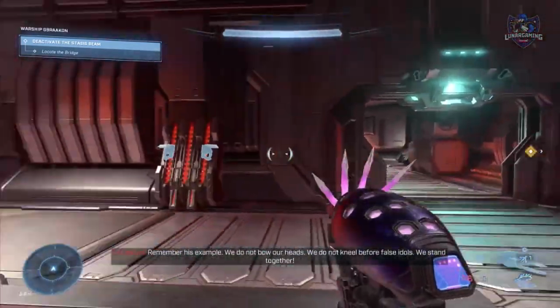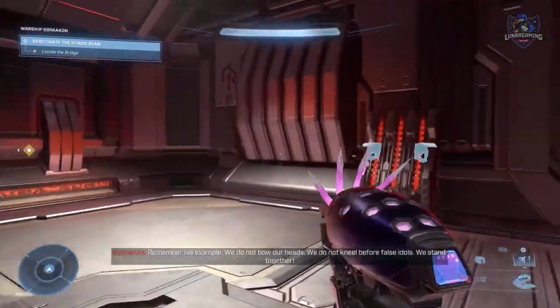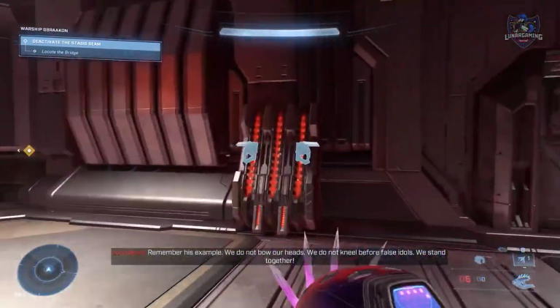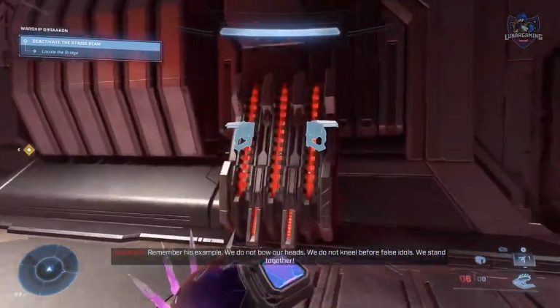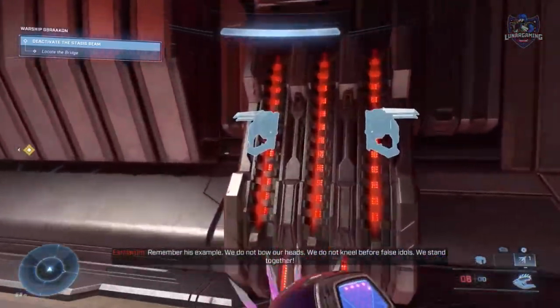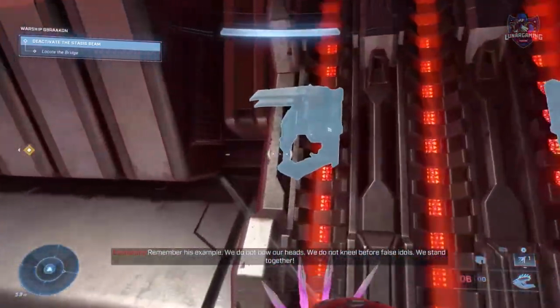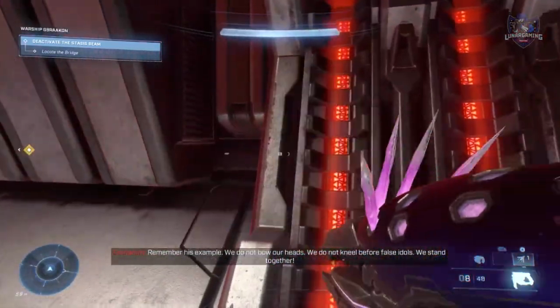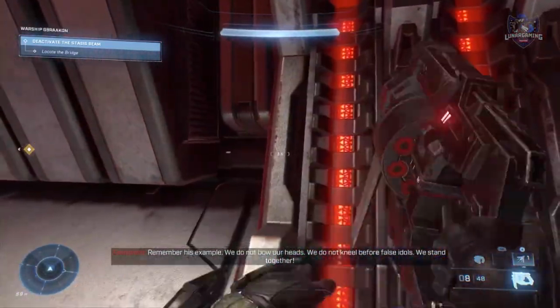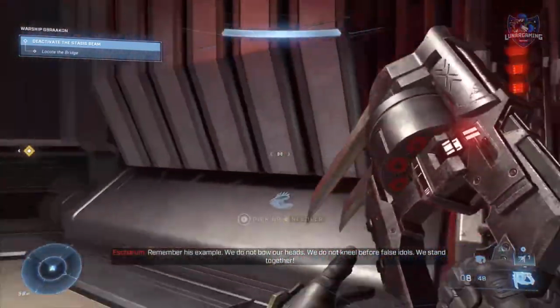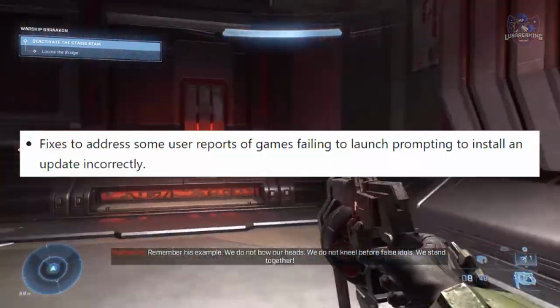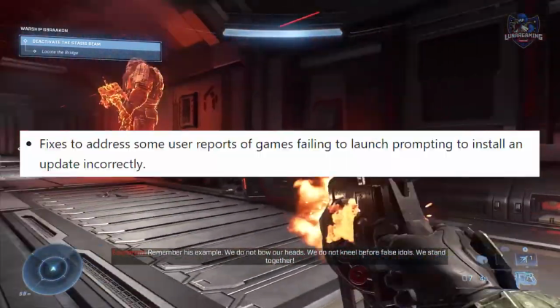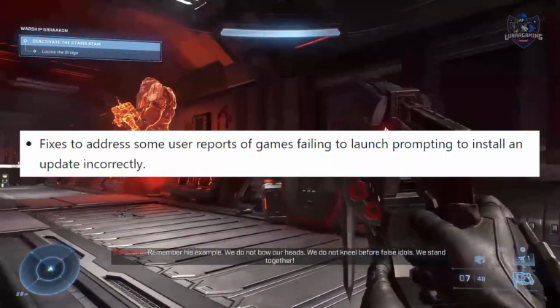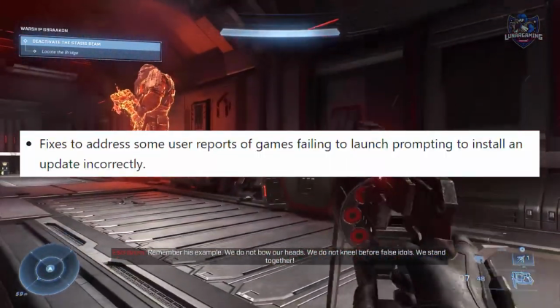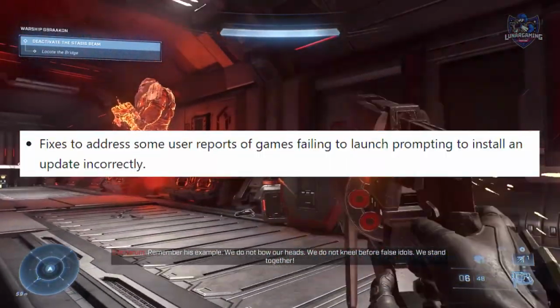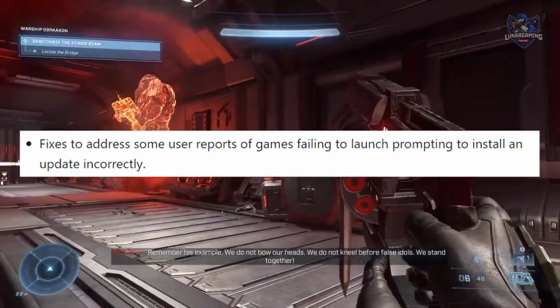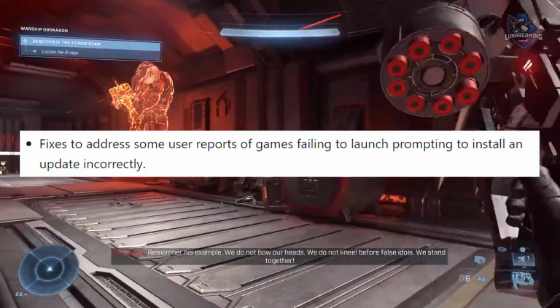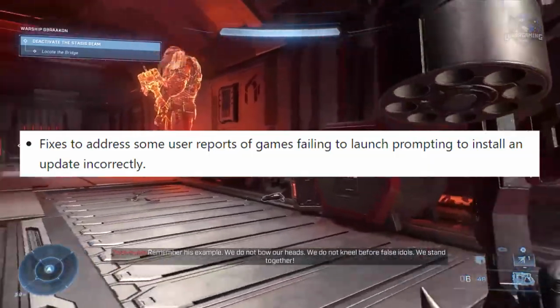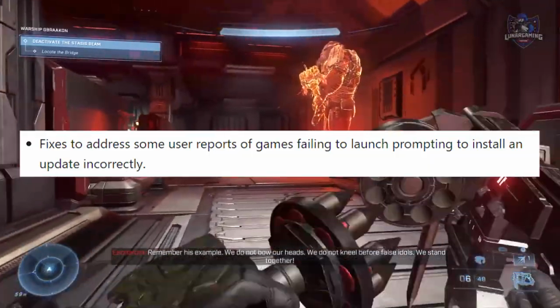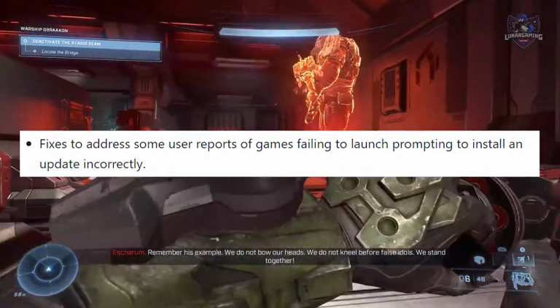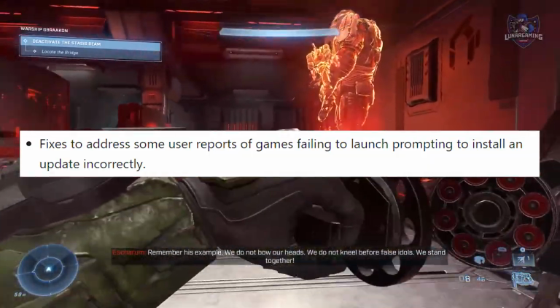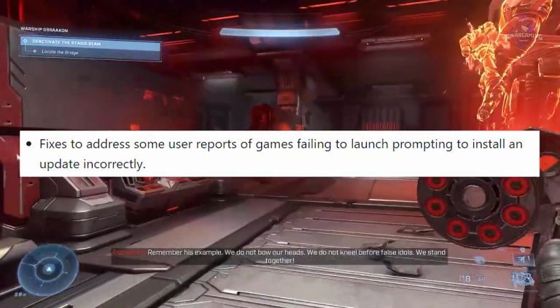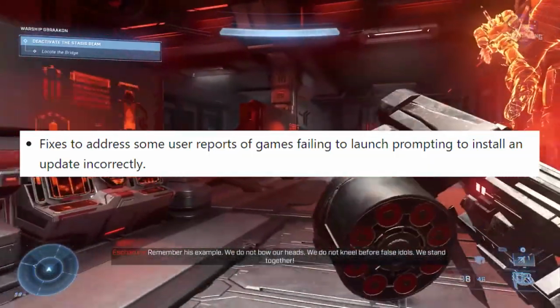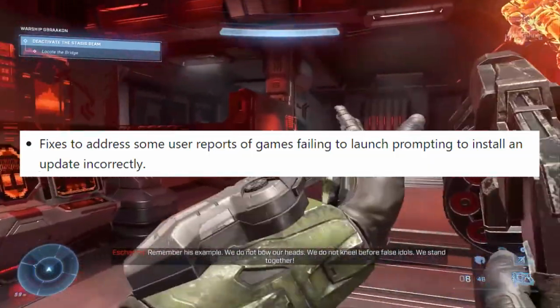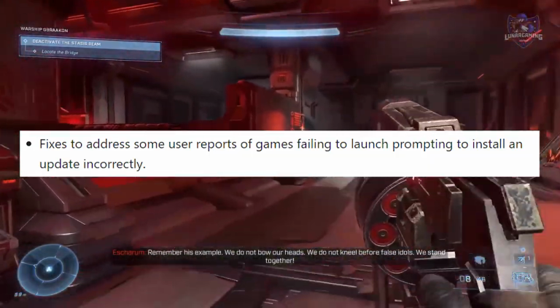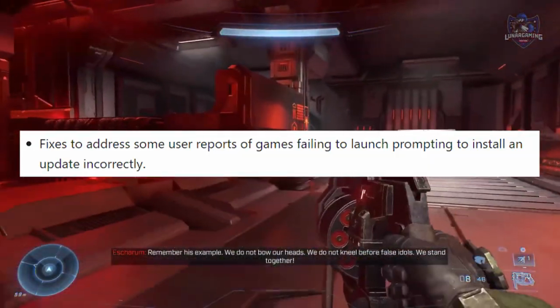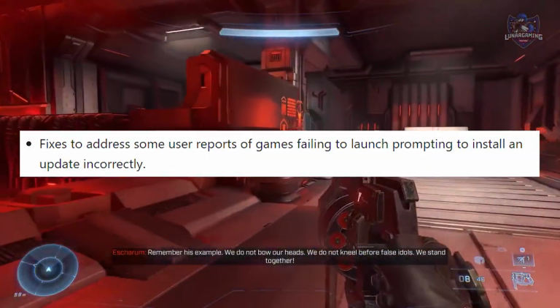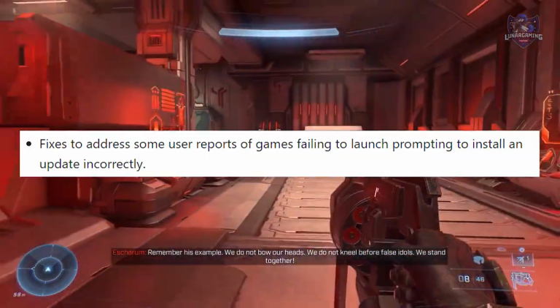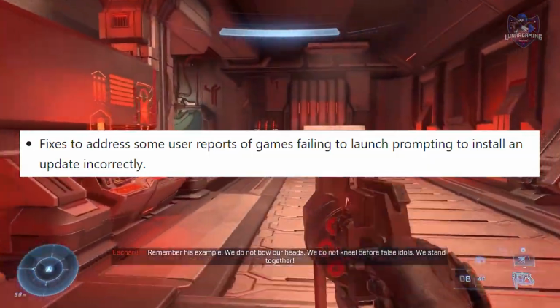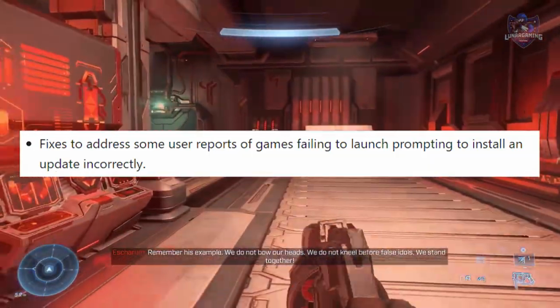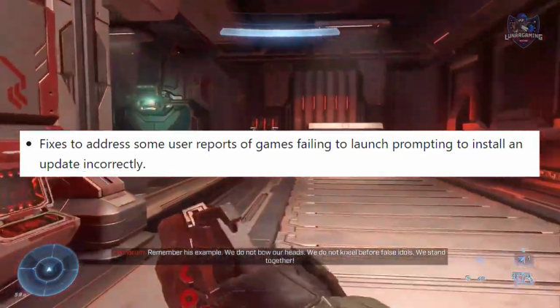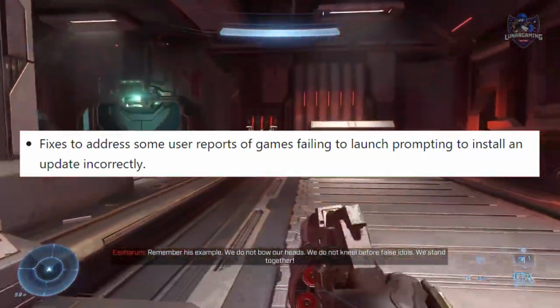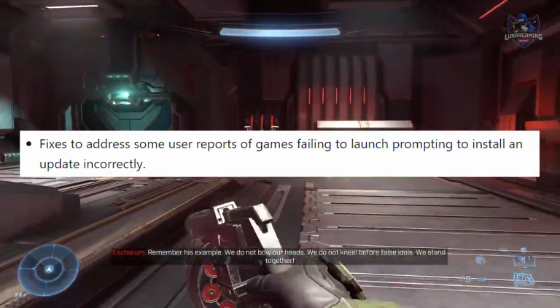Let's start with fixes implemented. To games, they fixed an issue to address some users' reports of games failing to launch, prompting to install and update incorrectly.